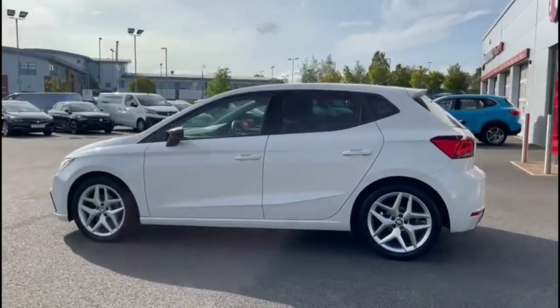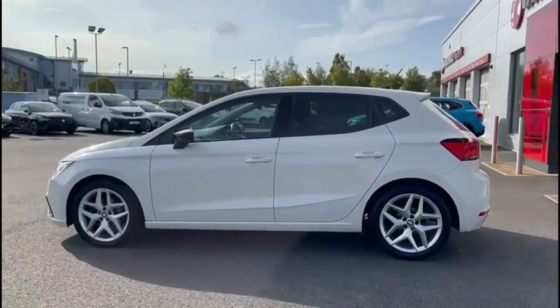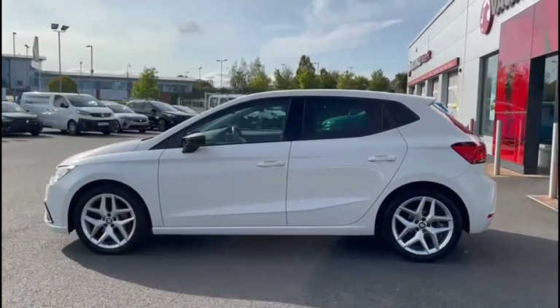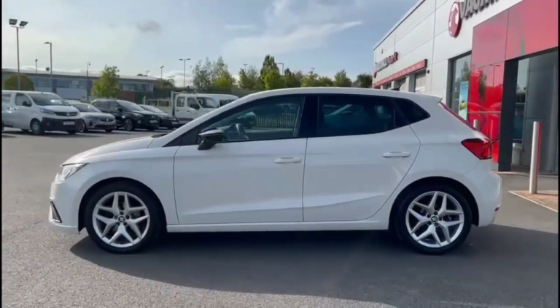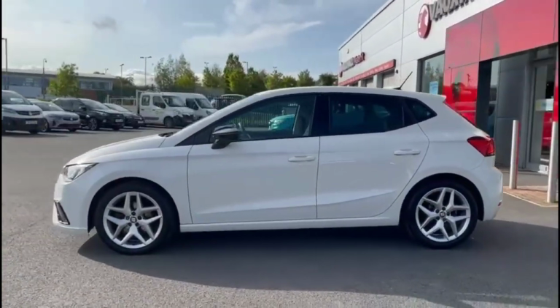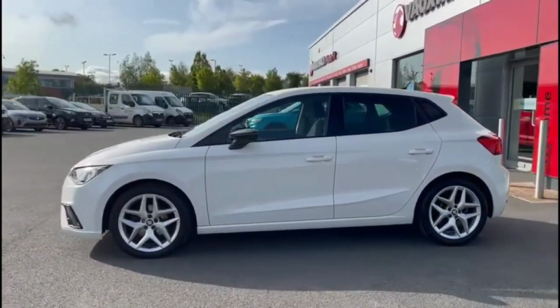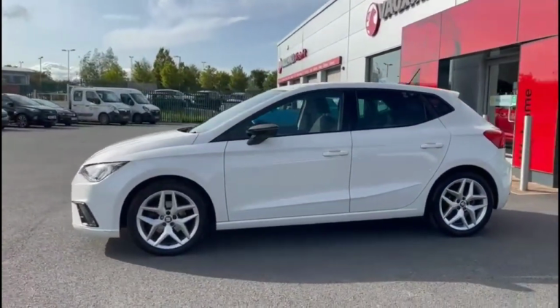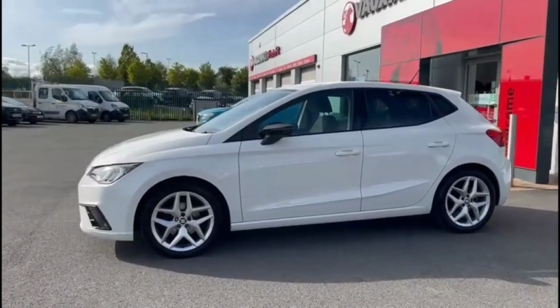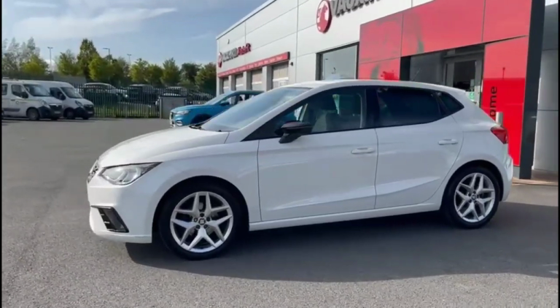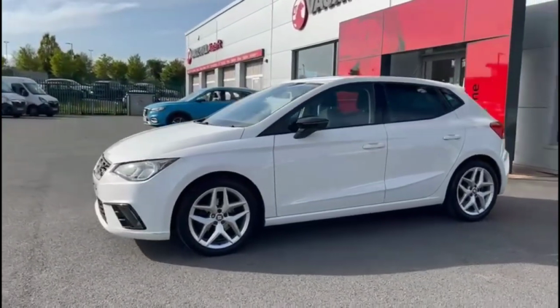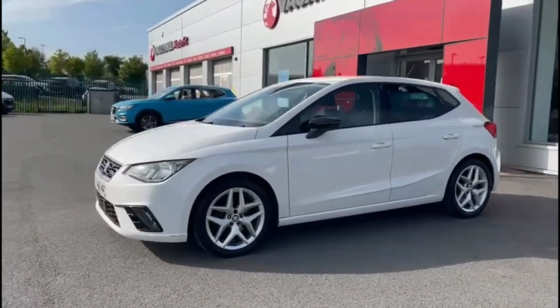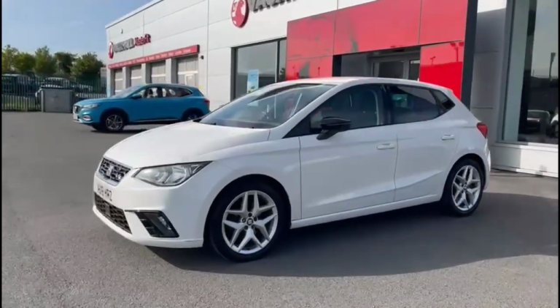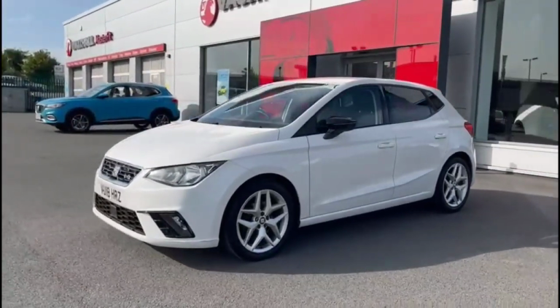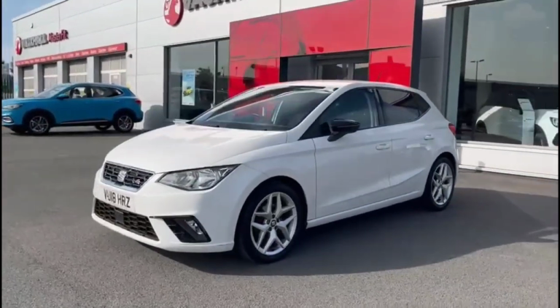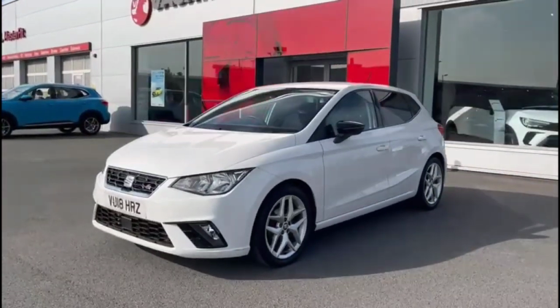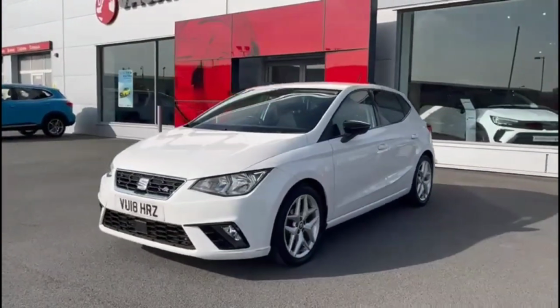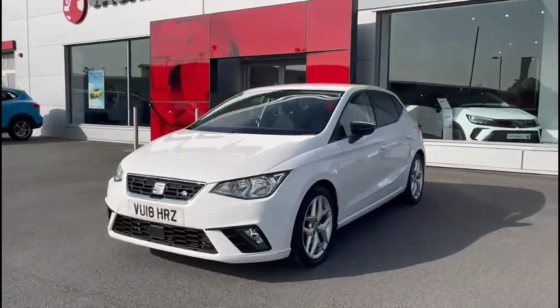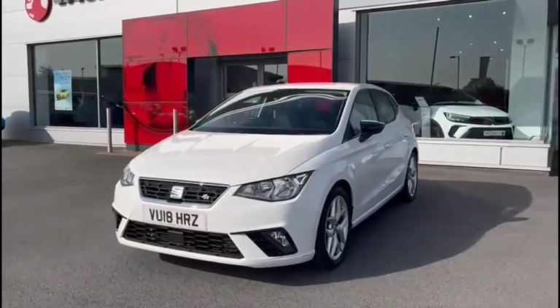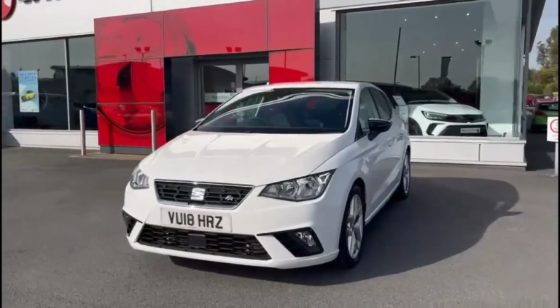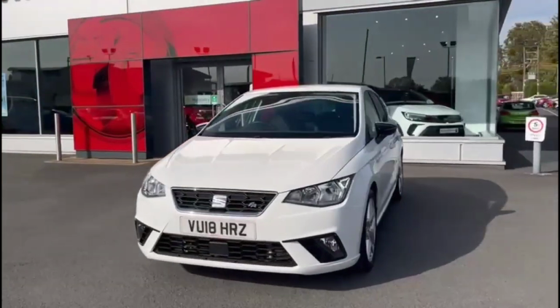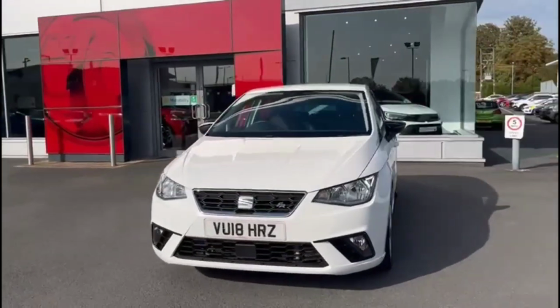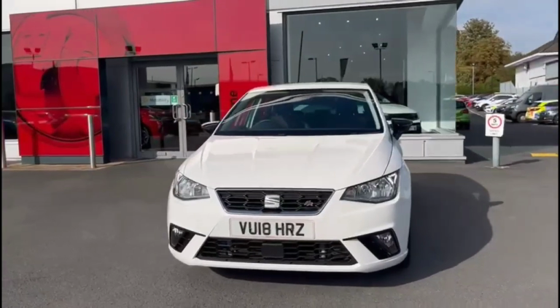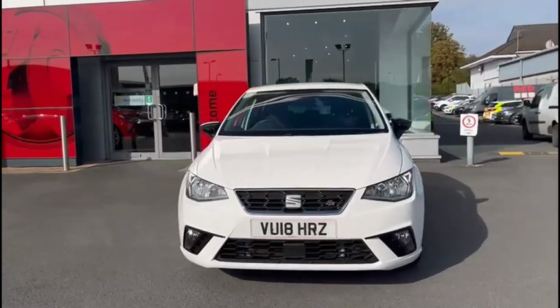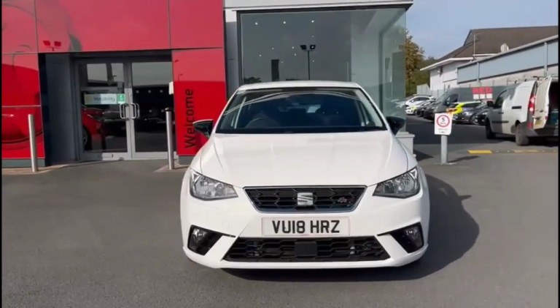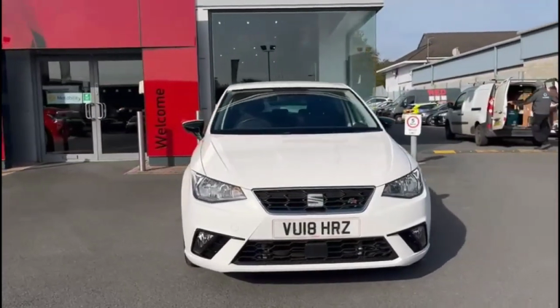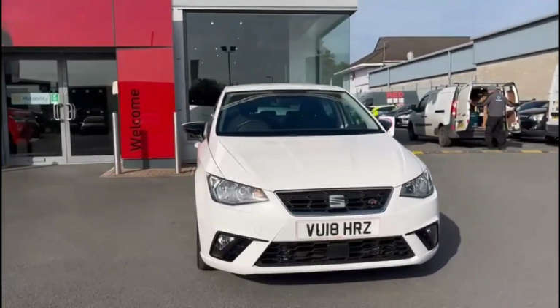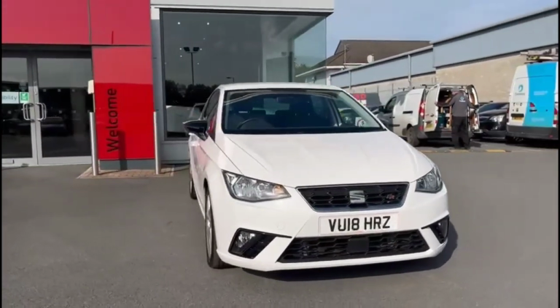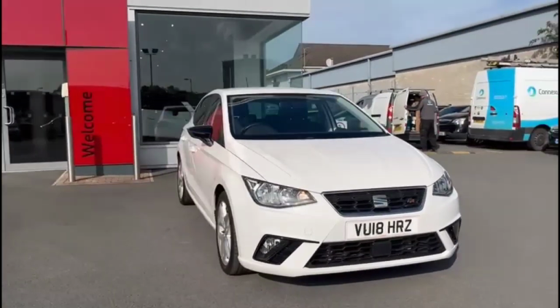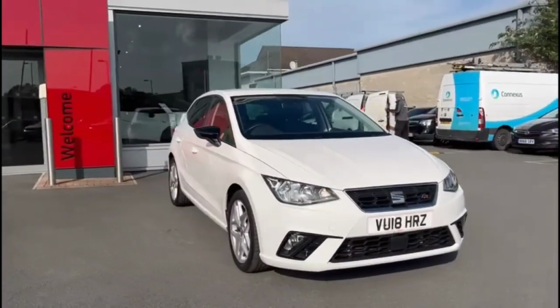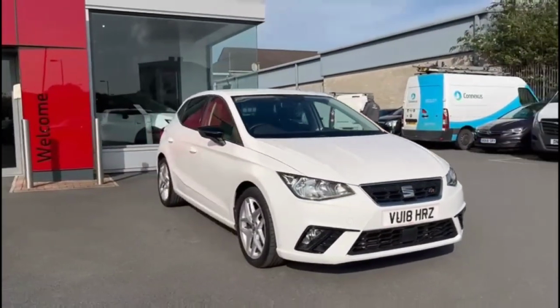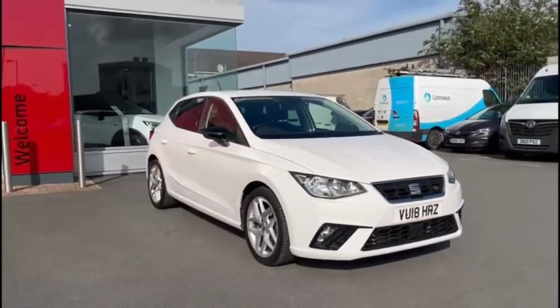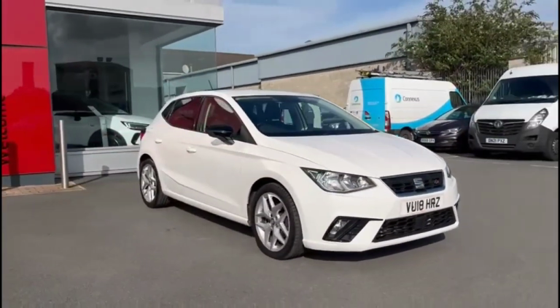There are colour-coded door handles and contrasting black mirrors with built-in indicators, 17-inch alloy wheels, LED daytime running lights, and front fog lights.